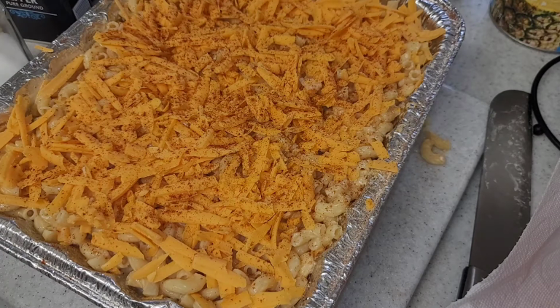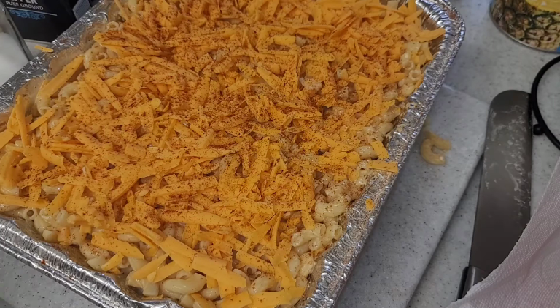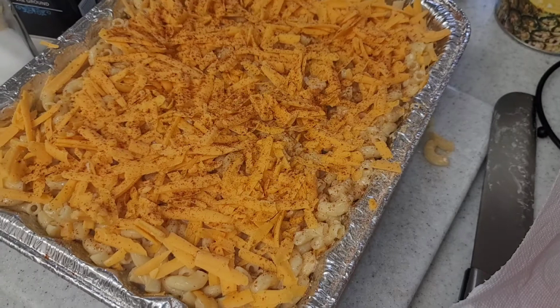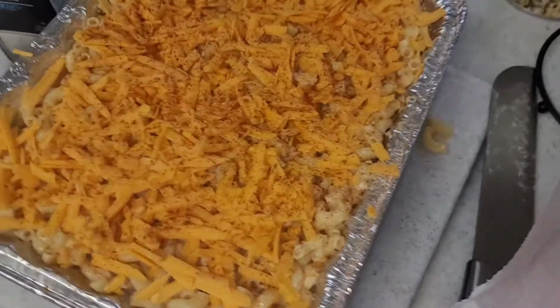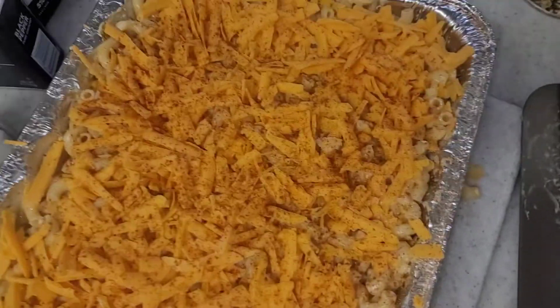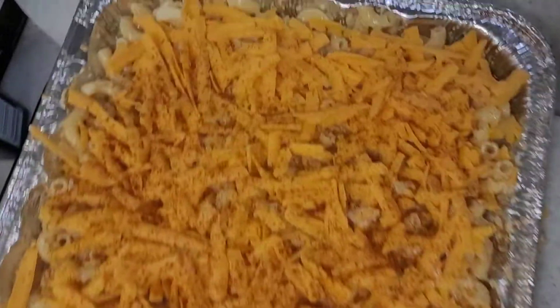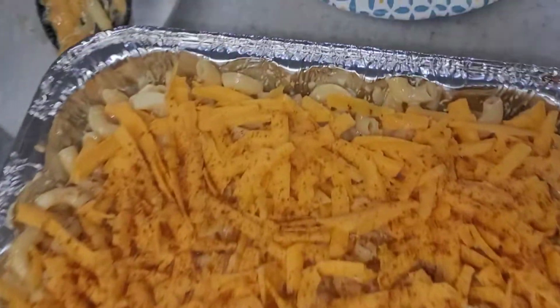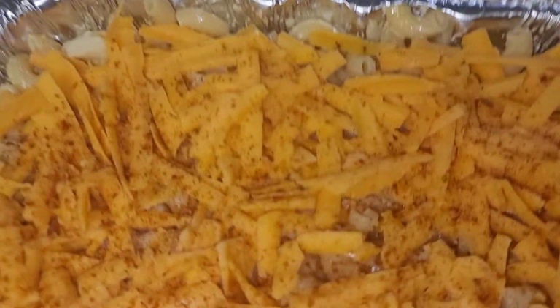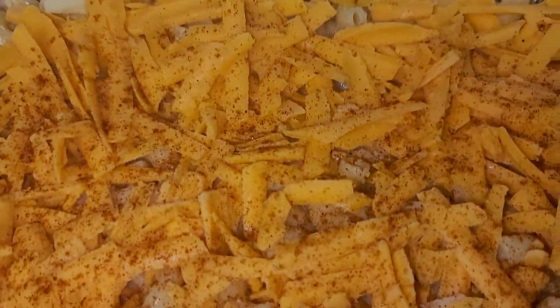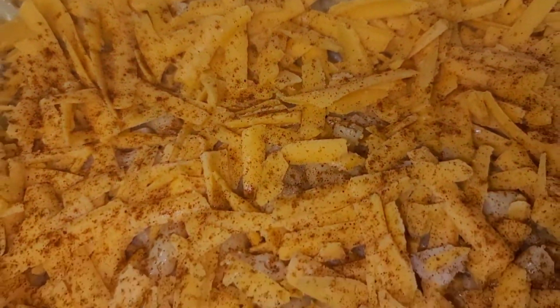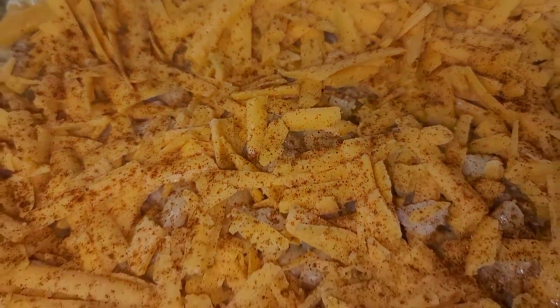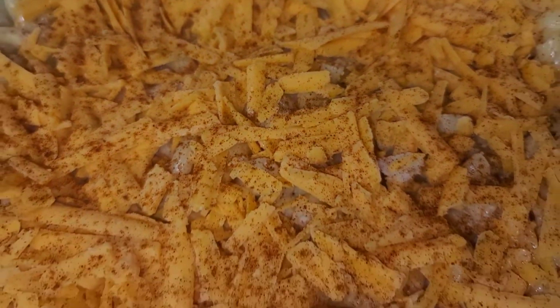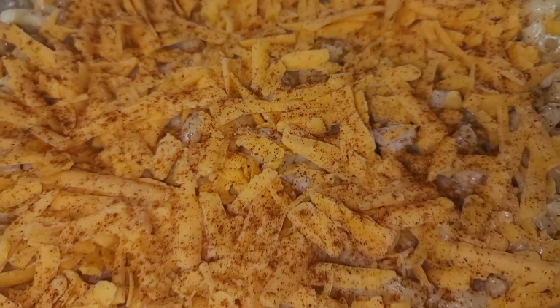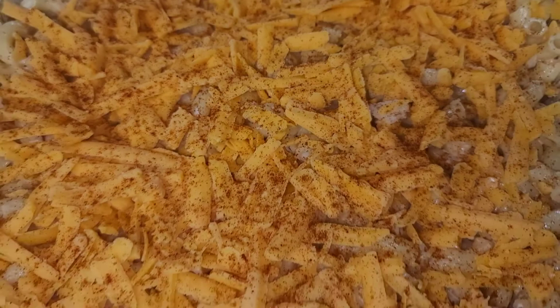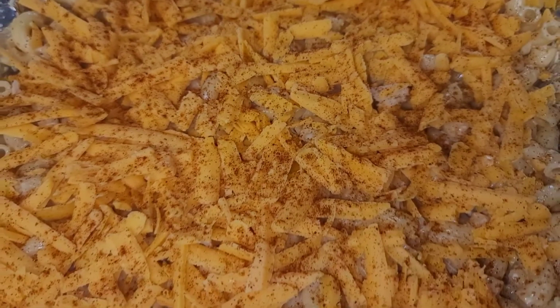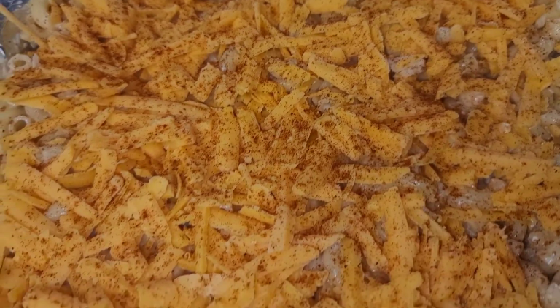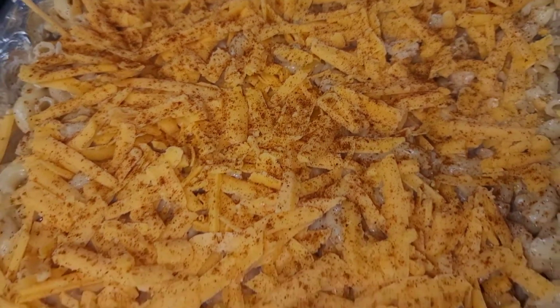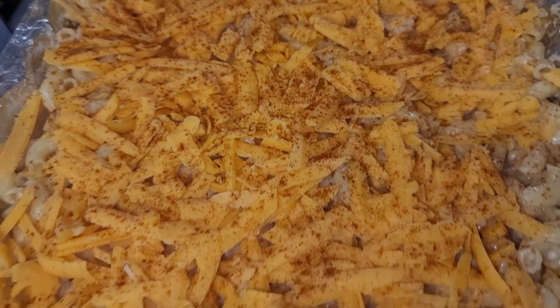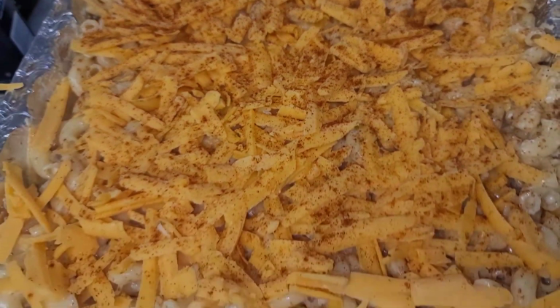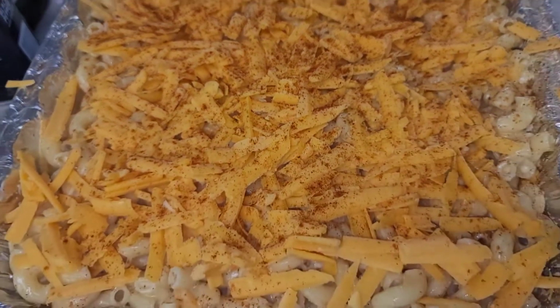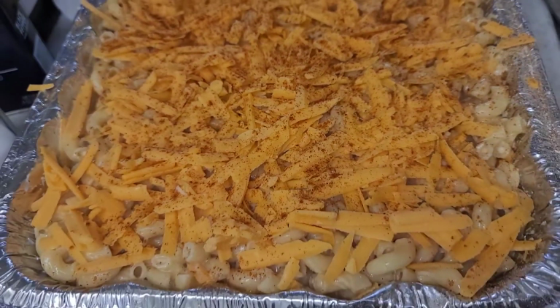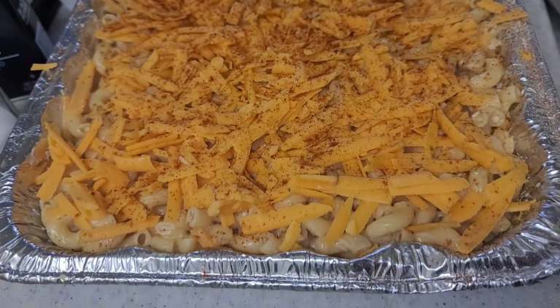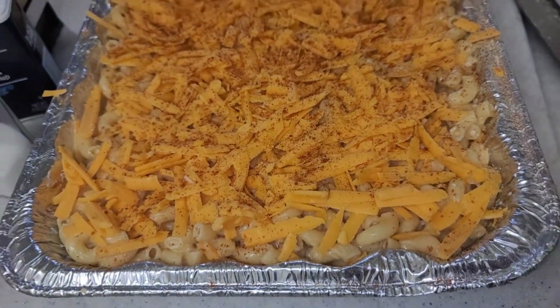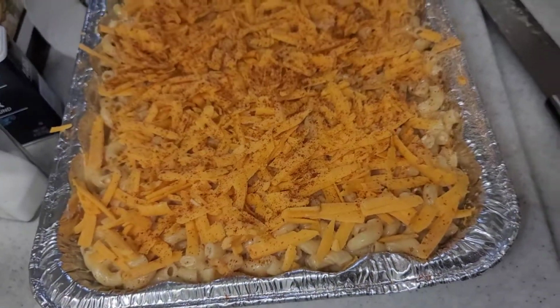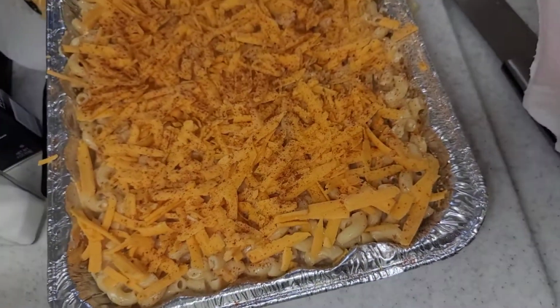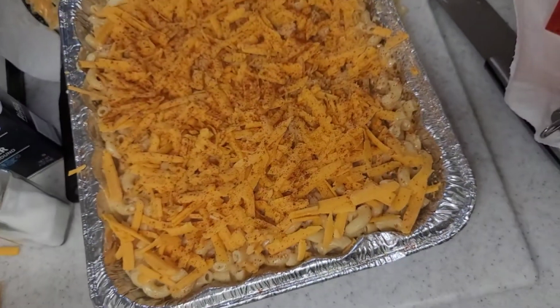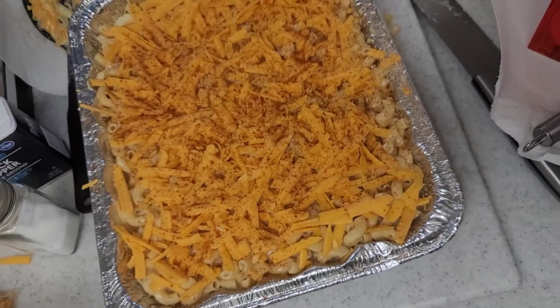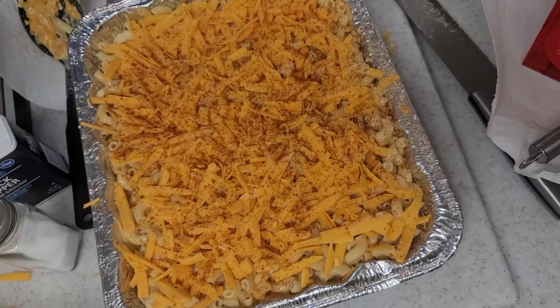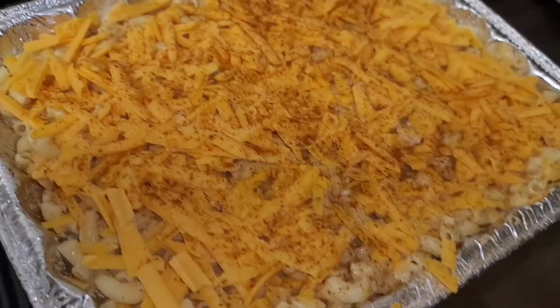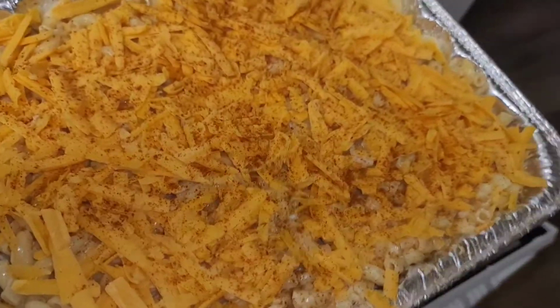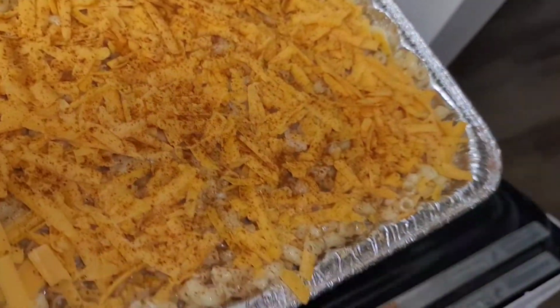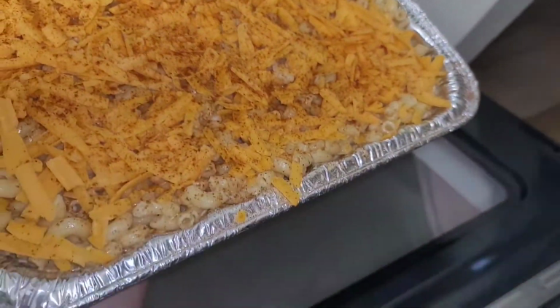Now I'm going to put this in the oven at 375 degrees for 45 minutes. After that, I will put it on broil for about another 10 minutes so the top can get nice and crispy.